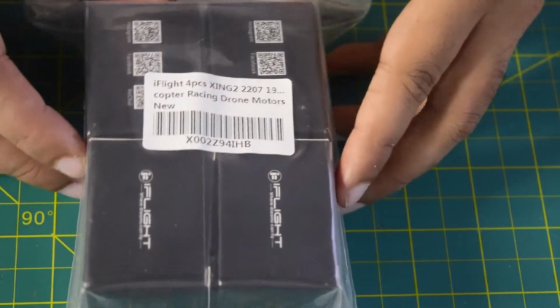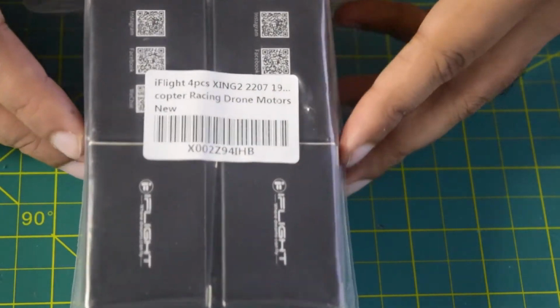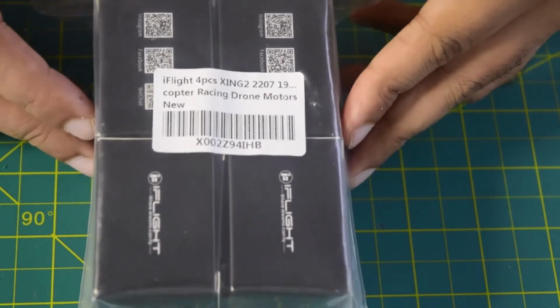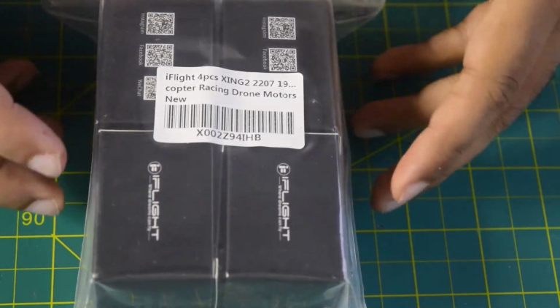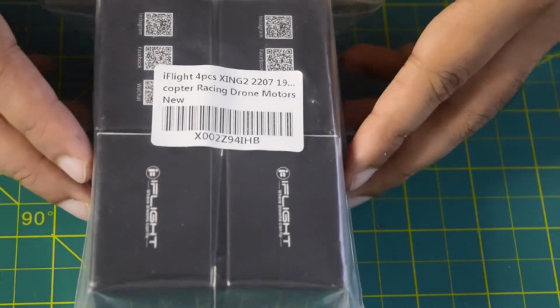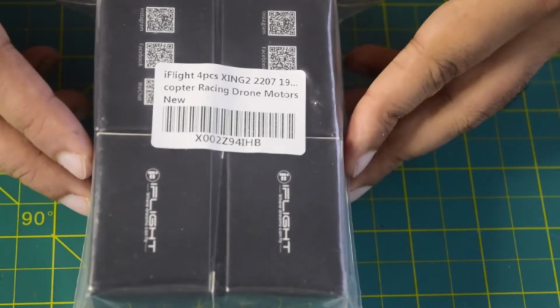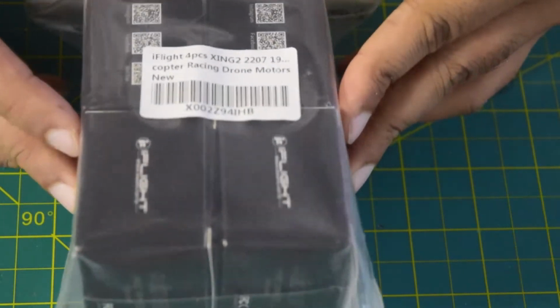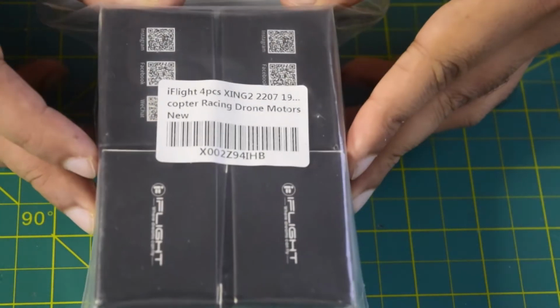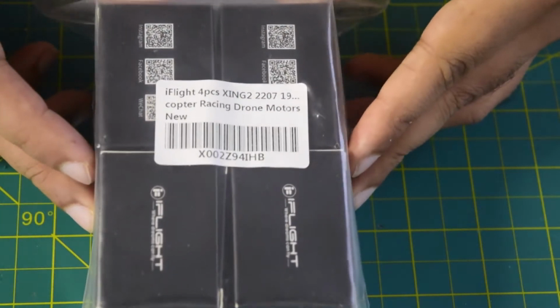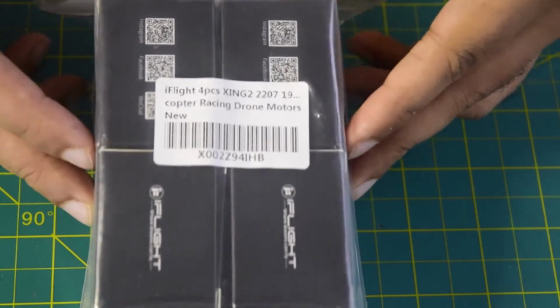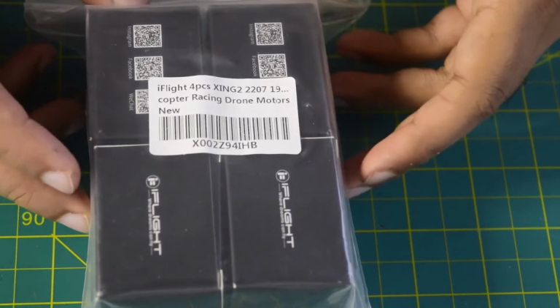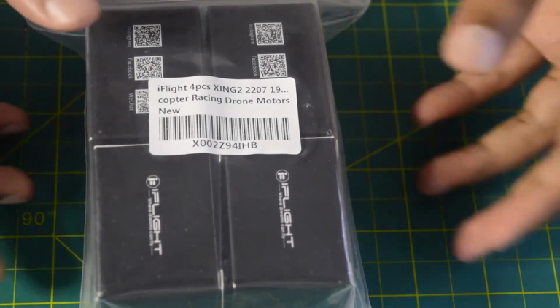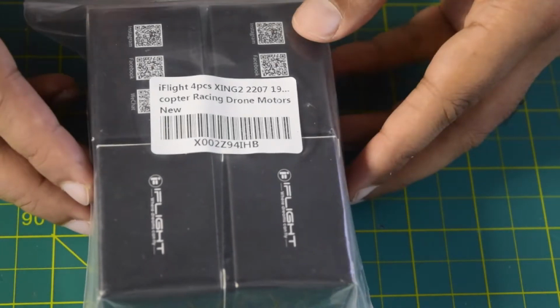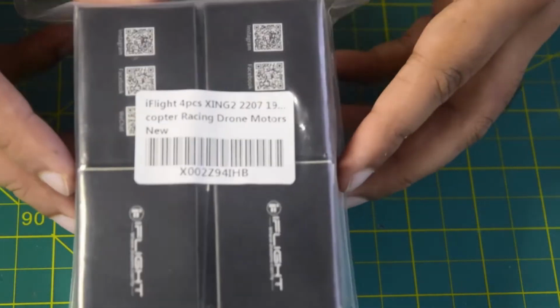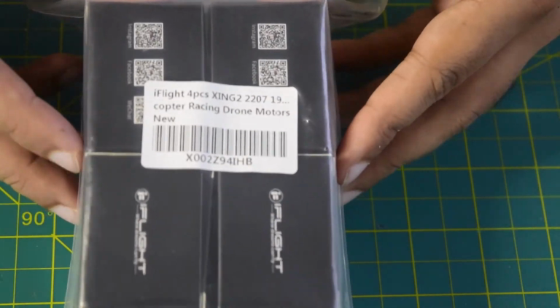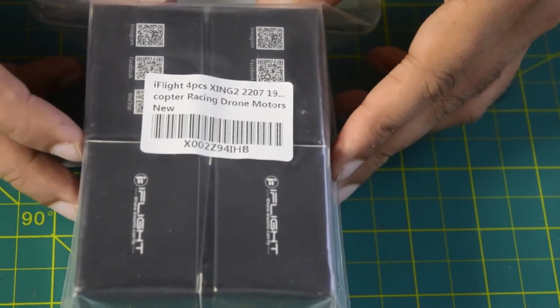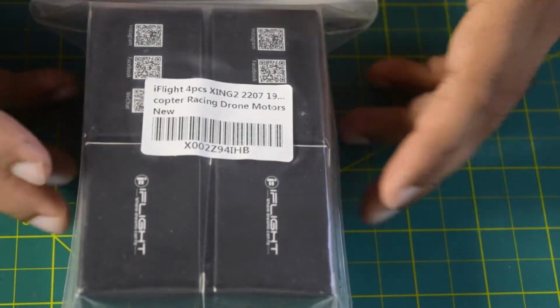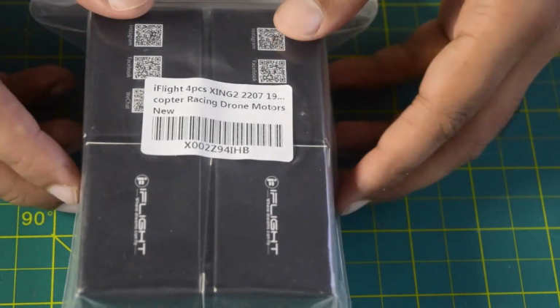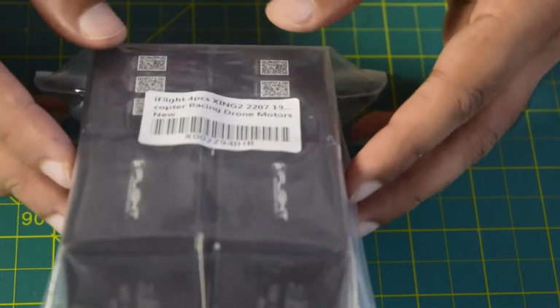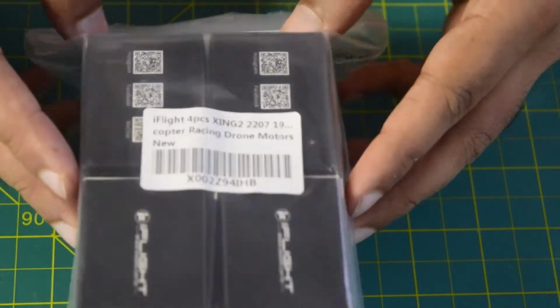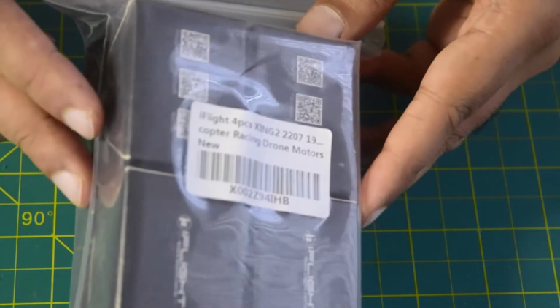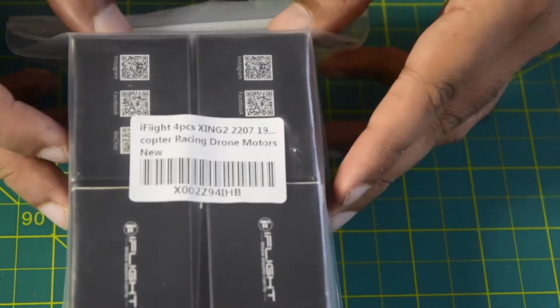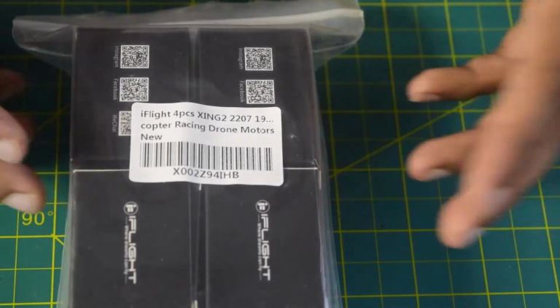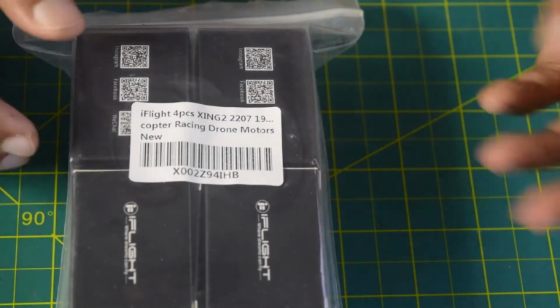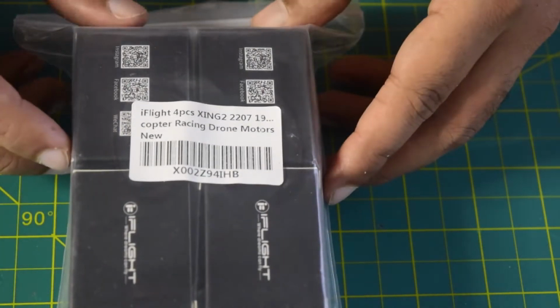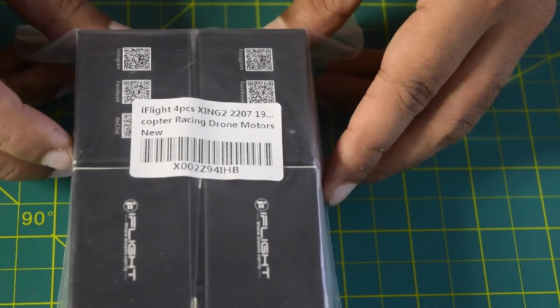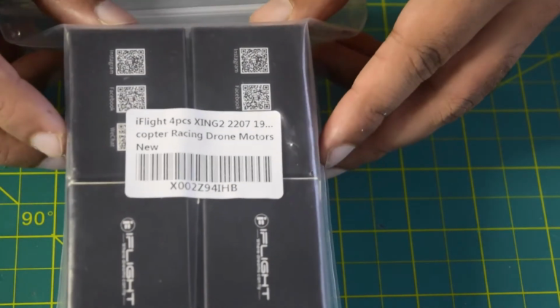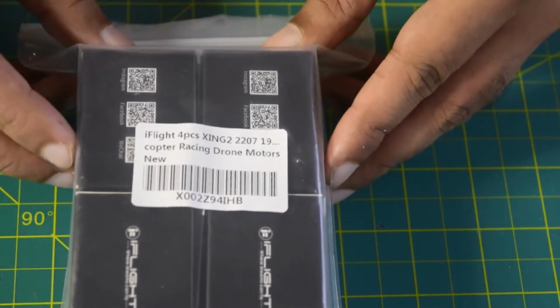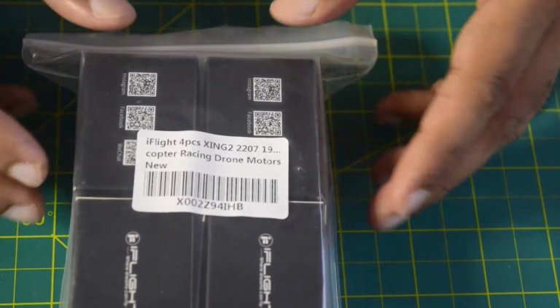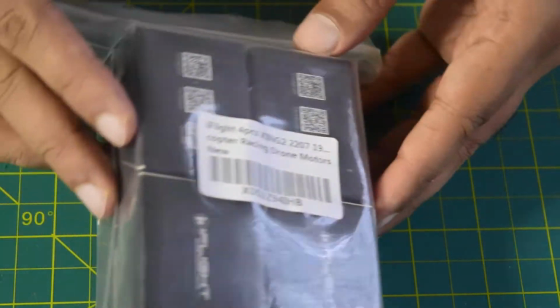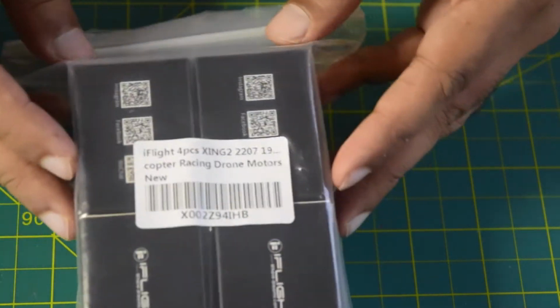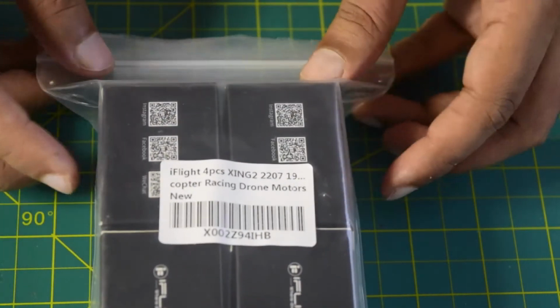Before we move towards the technical specifications and features, let's quickly unbox this and see the contents inside. As you can see, whenever you purchase this iFlight Zinc 2207 motor, it comes in this transparent packaging.